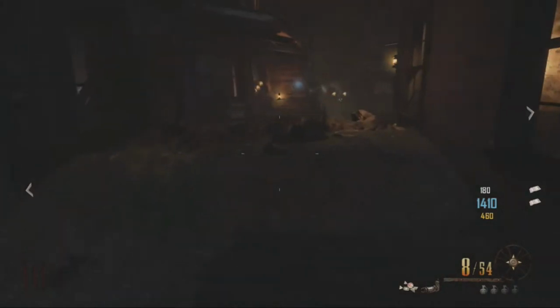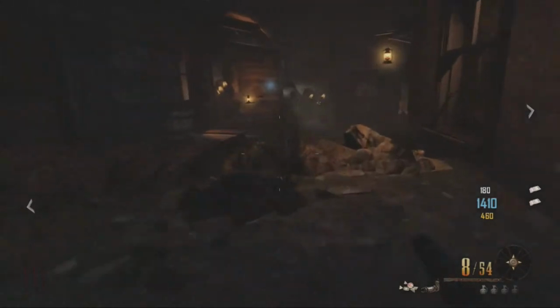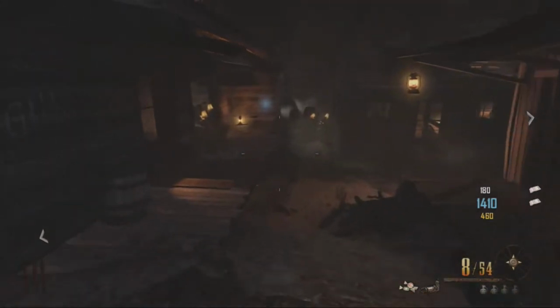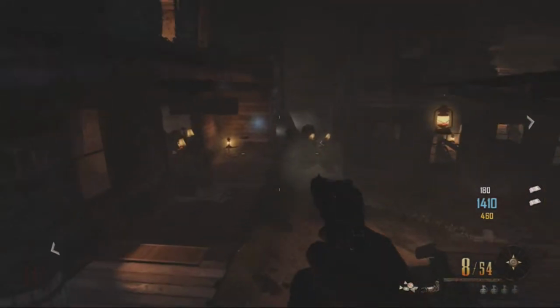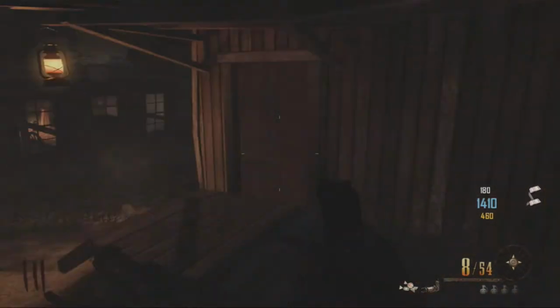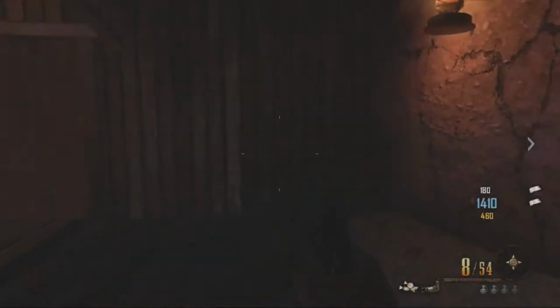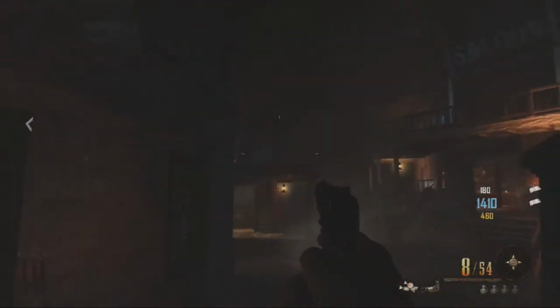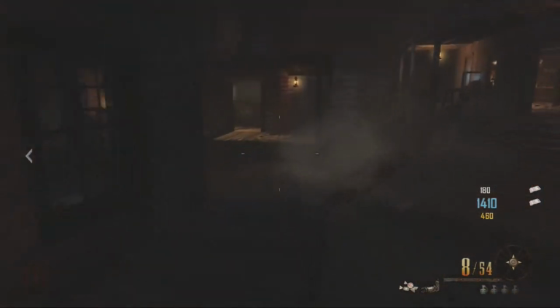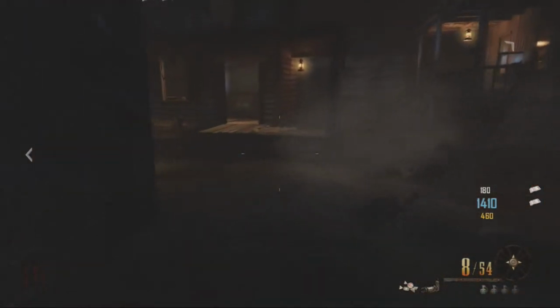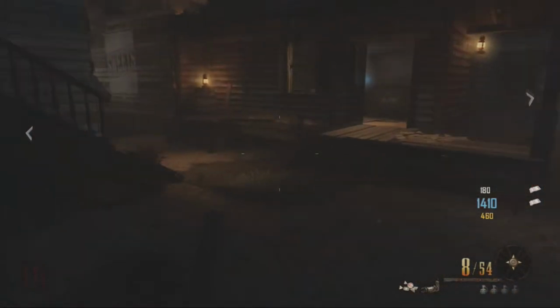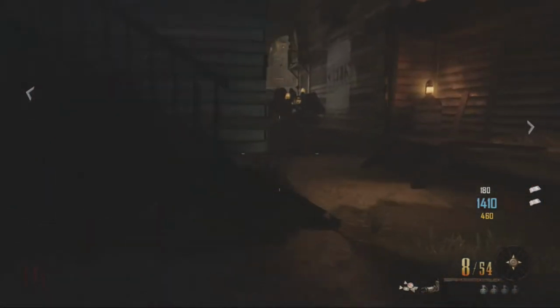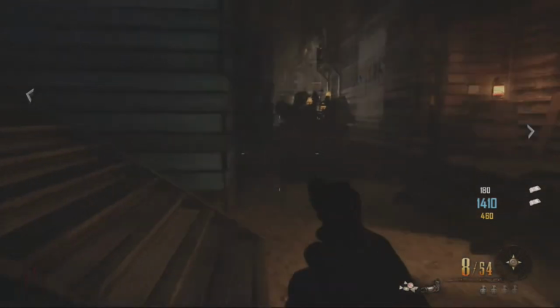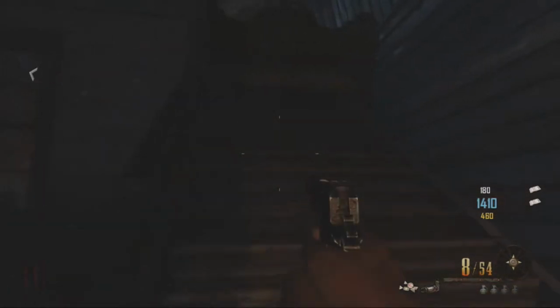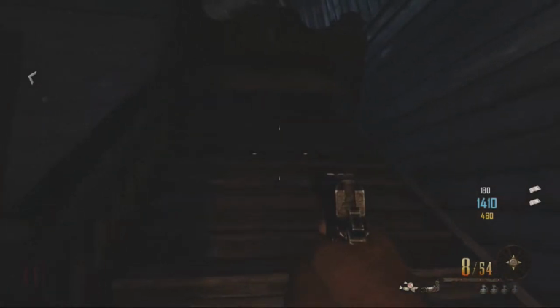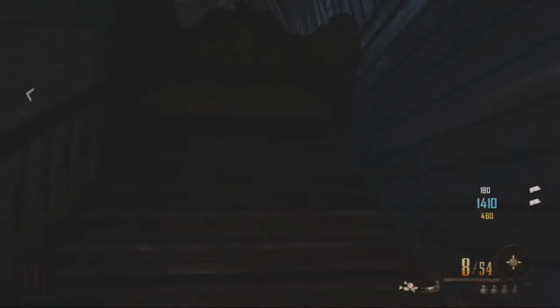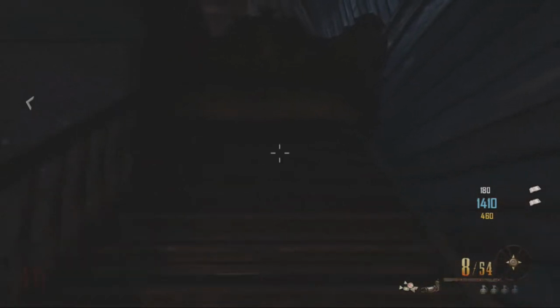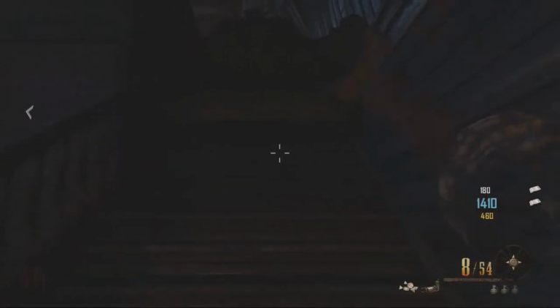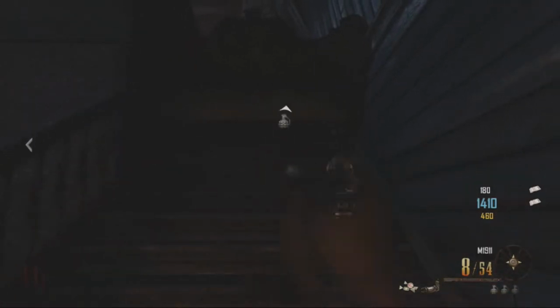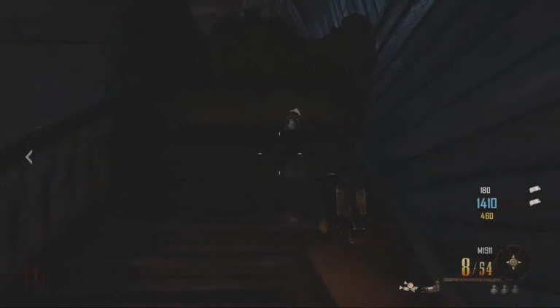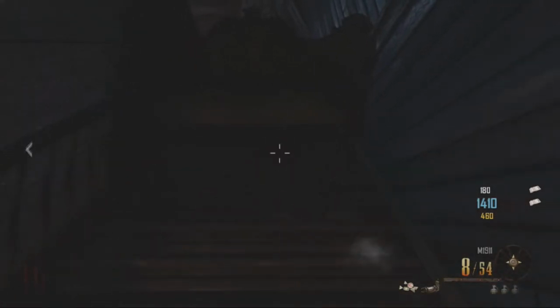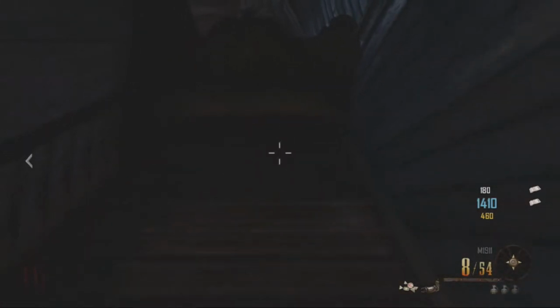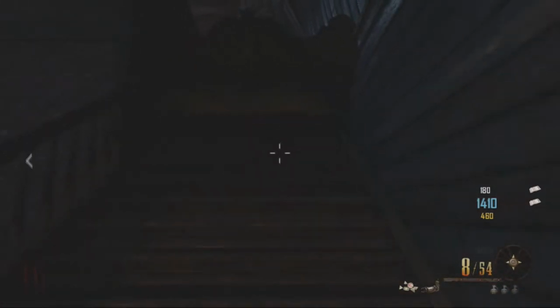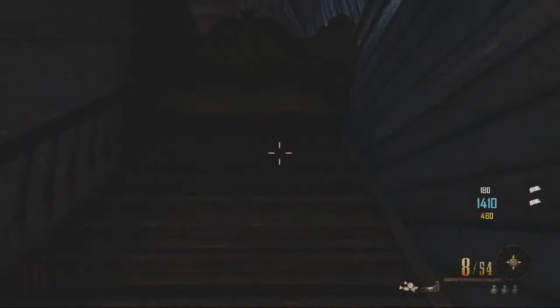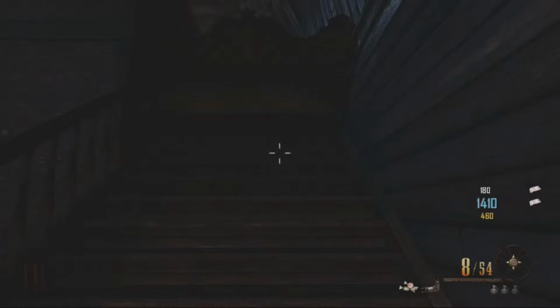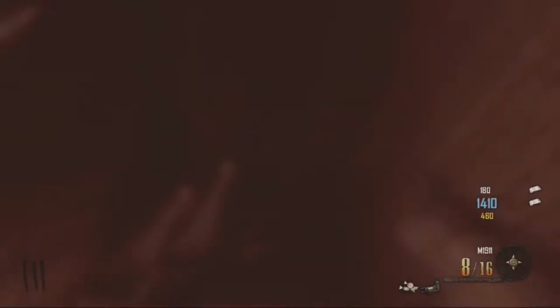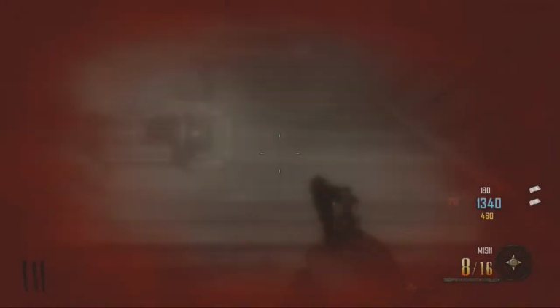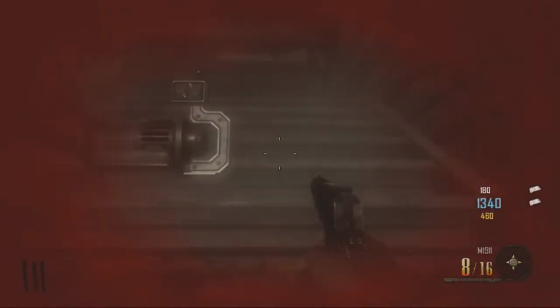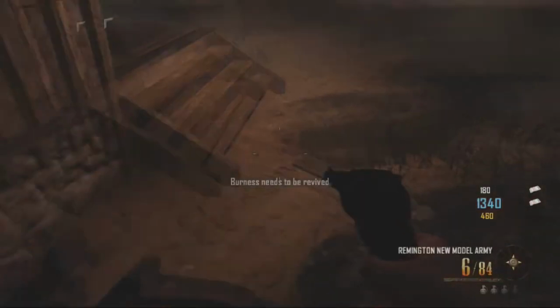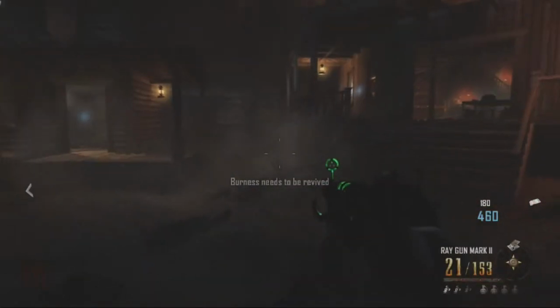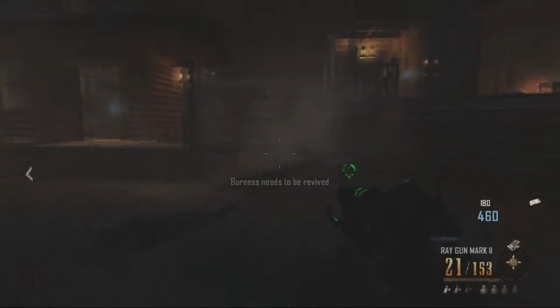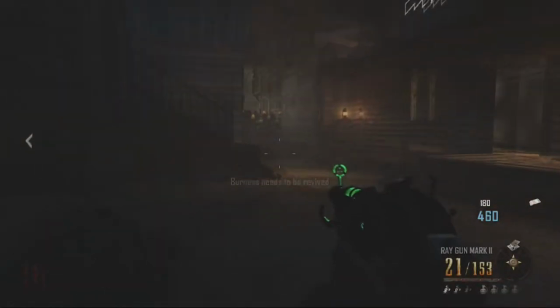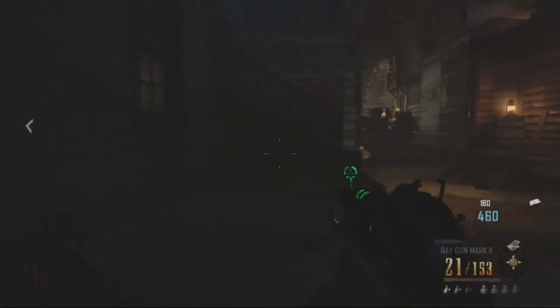I personally prefer these stairs because they're easier to do. All you want to do is simply go onto the stairs and down yourself, and as soon as you get downed you want to leave the game as soon as possible.